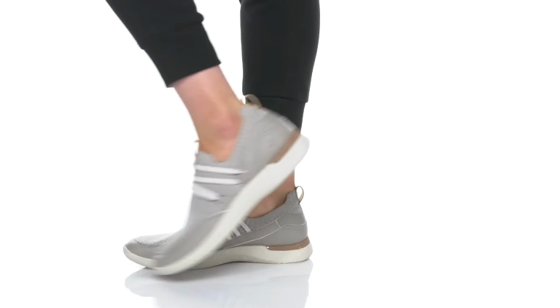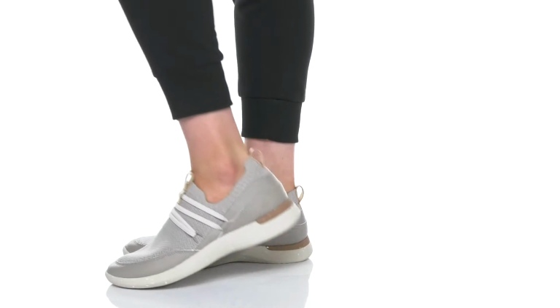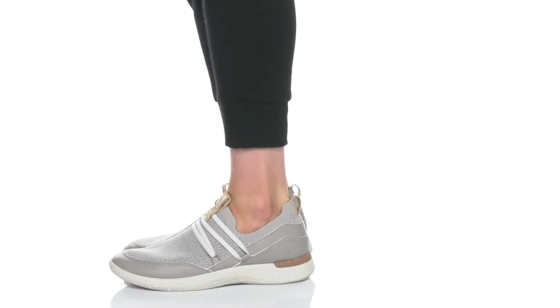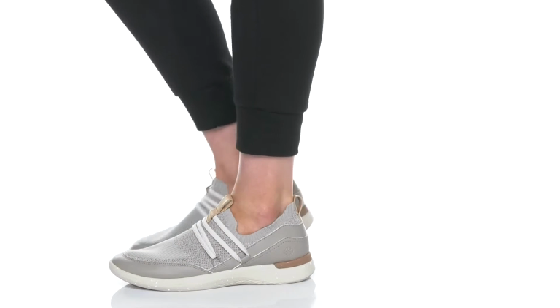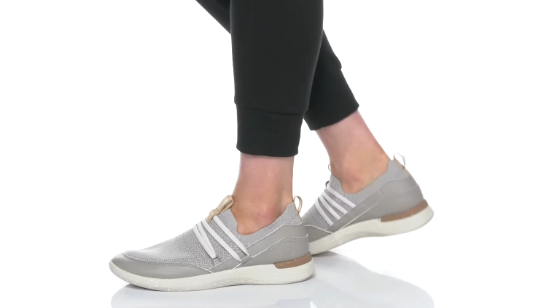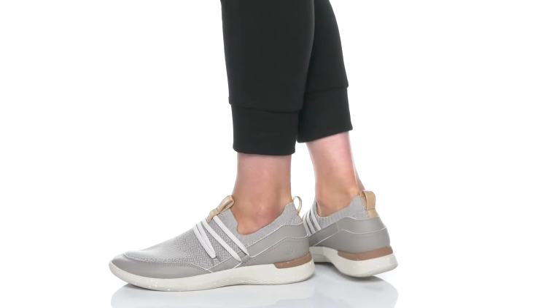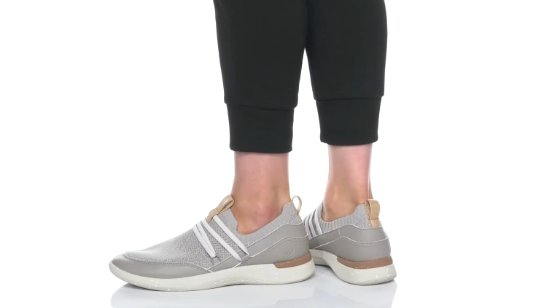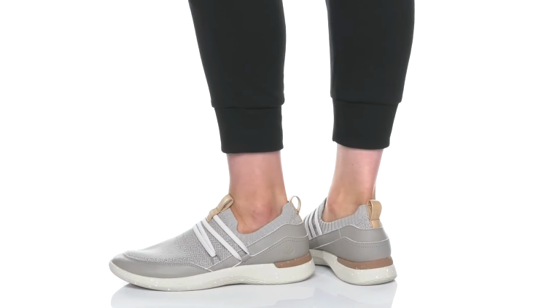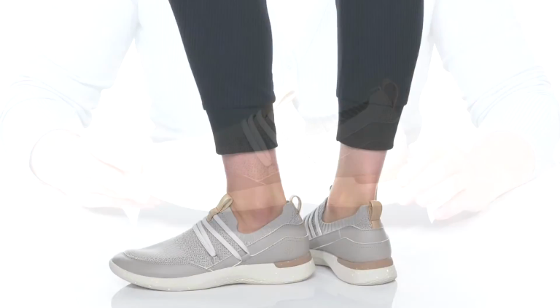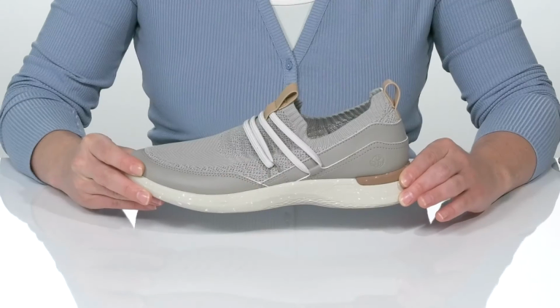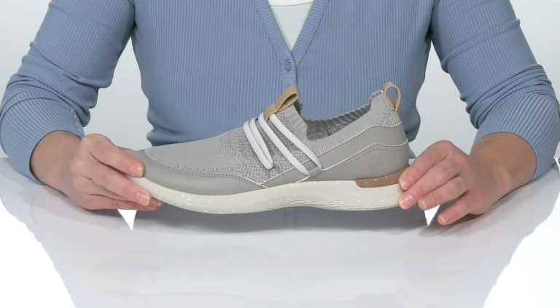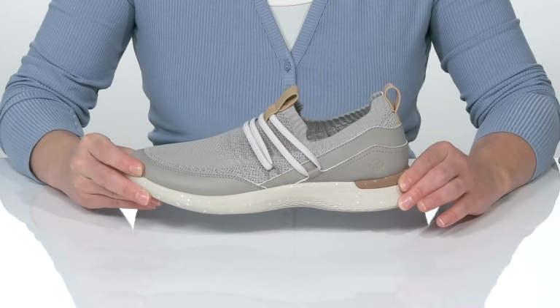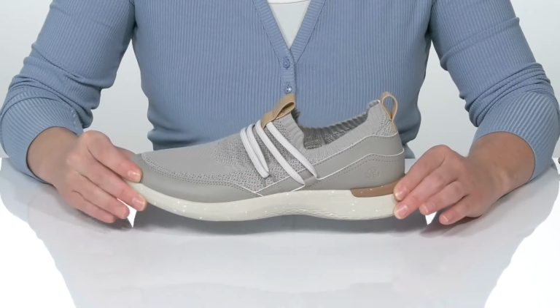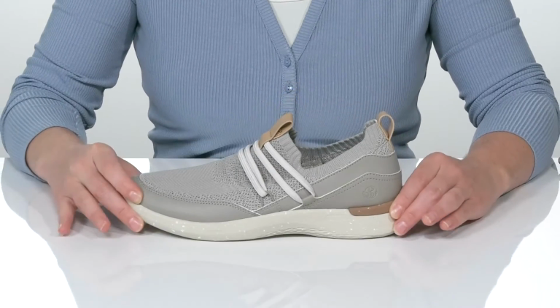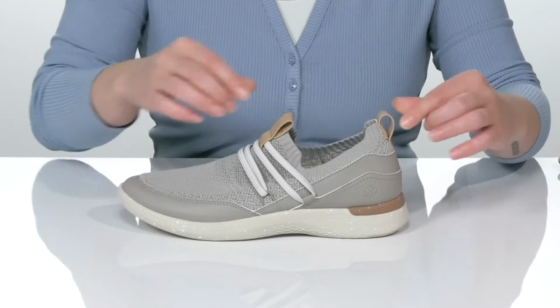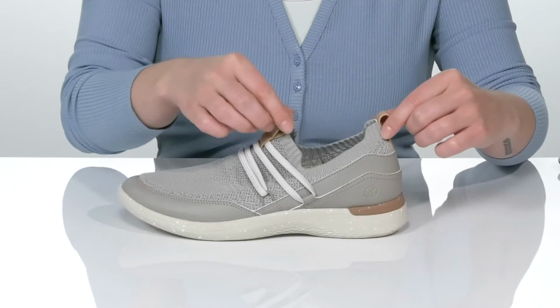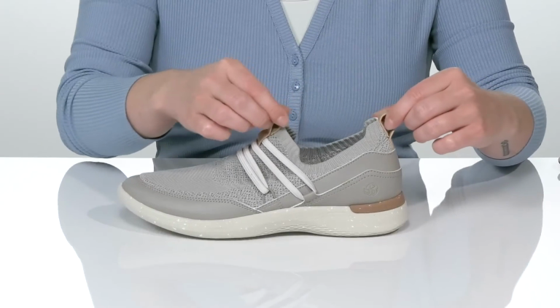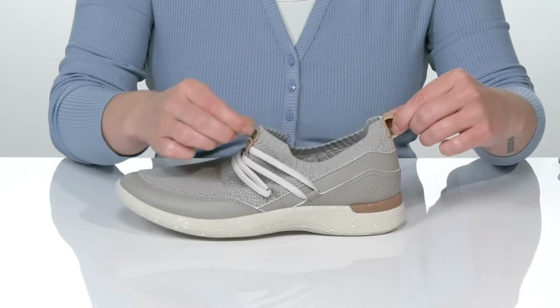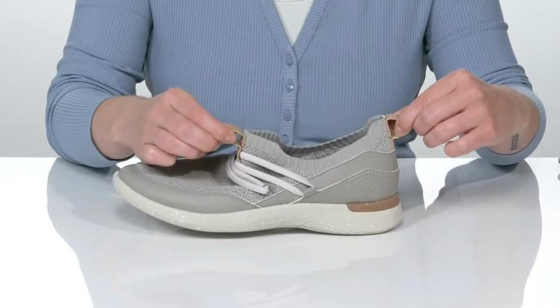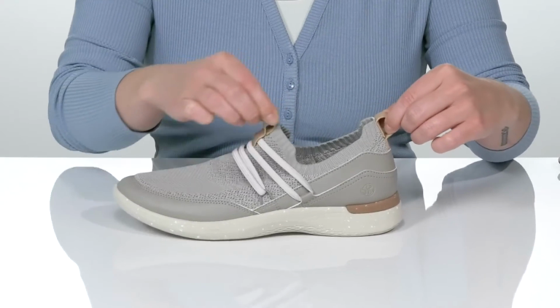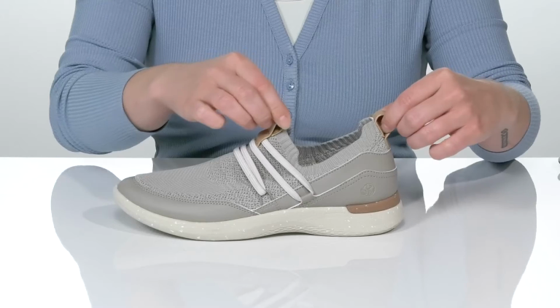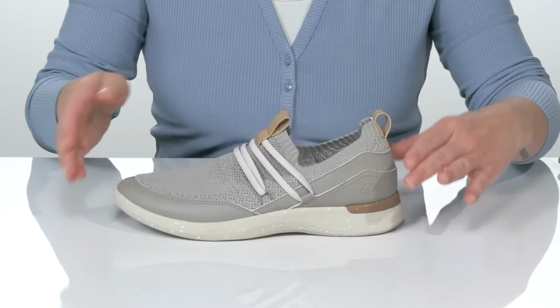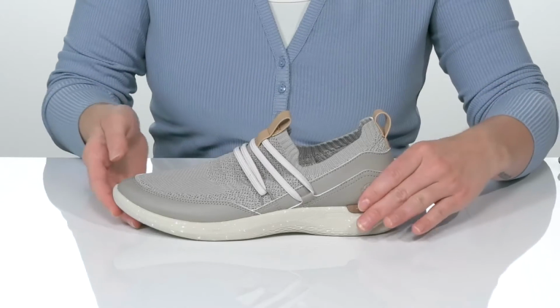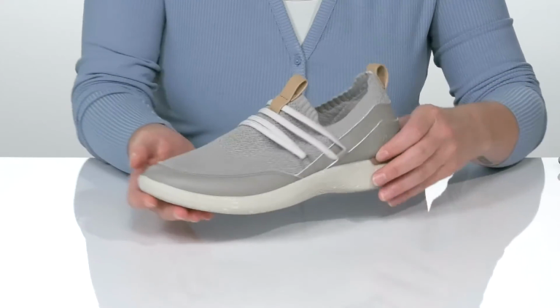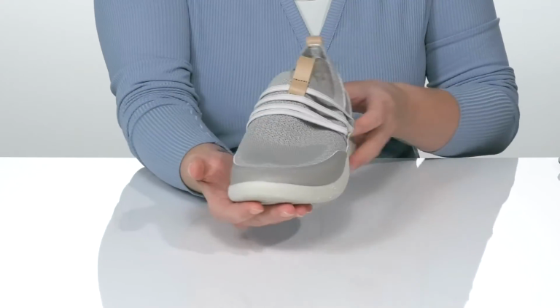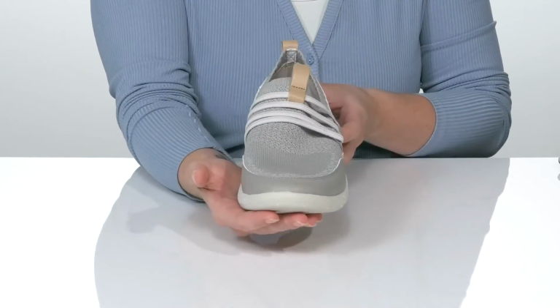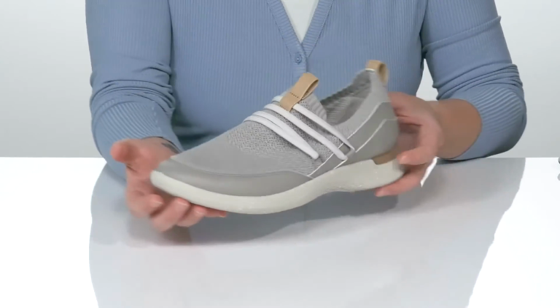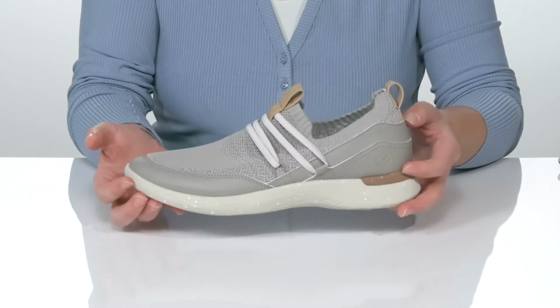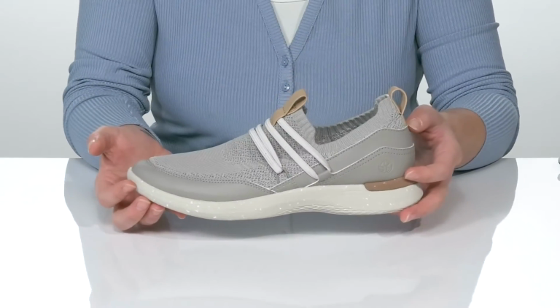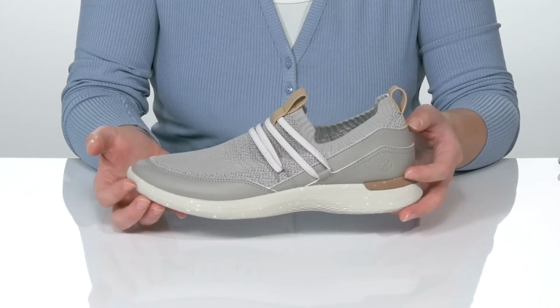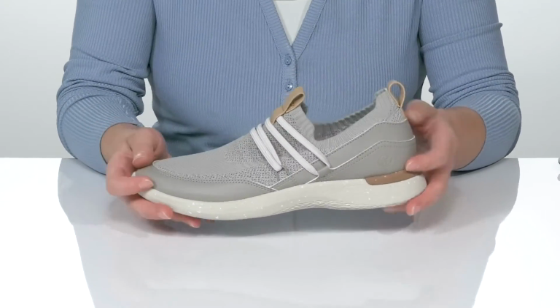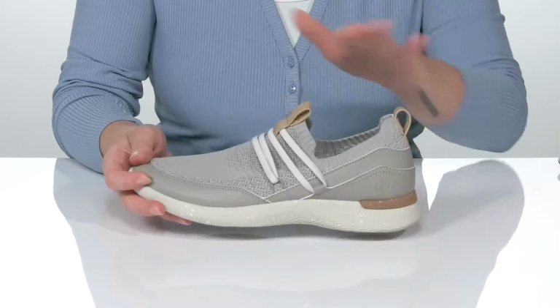The Rockport Truflux Fly Bungie will keep your feet happy no matter the adventure. It's got a slip-on style that has two pull tabs to help you get them on easily, as well as a fun round-toed silhouette.